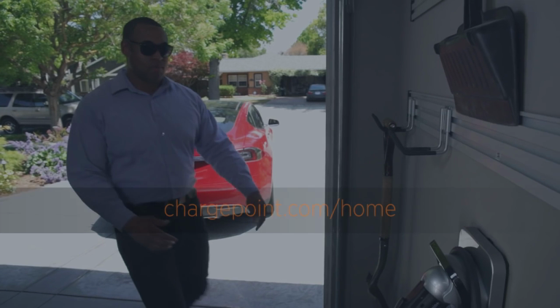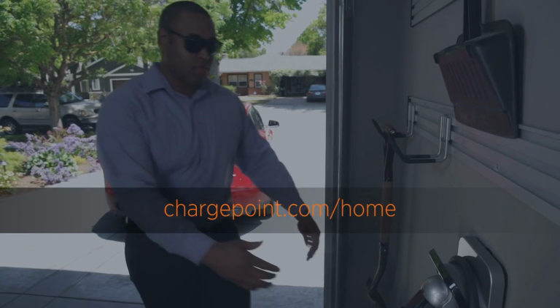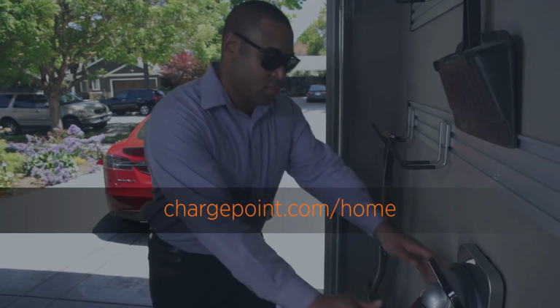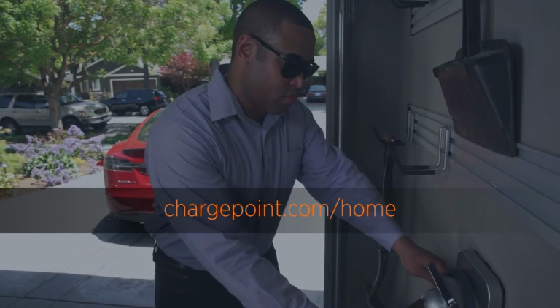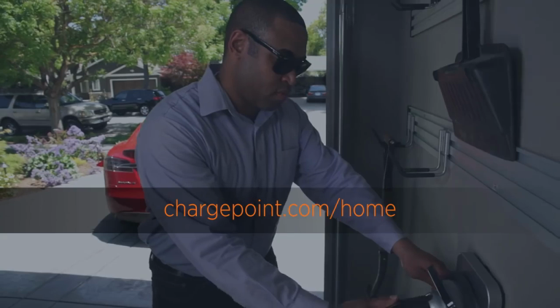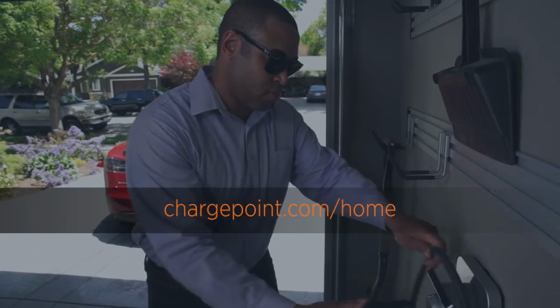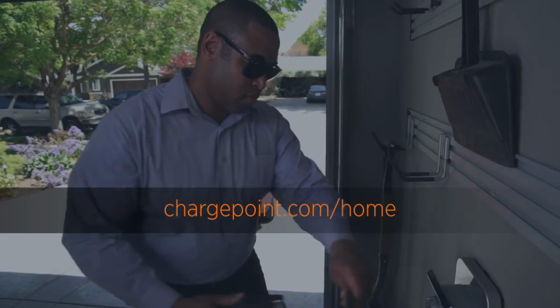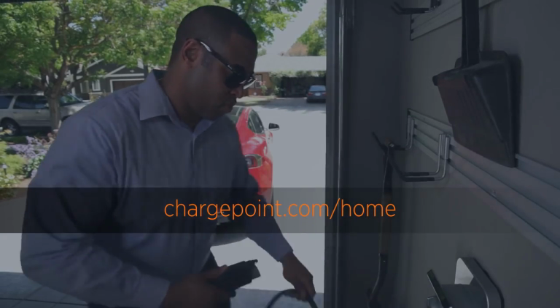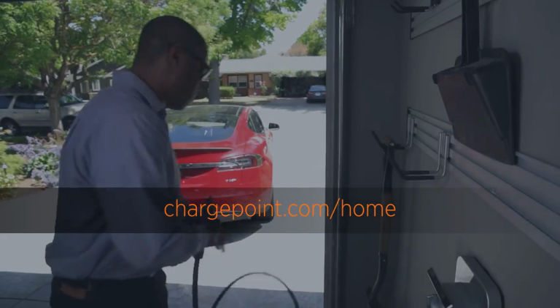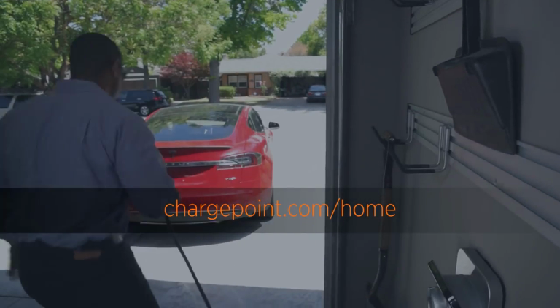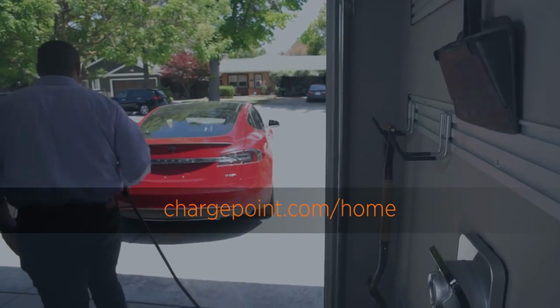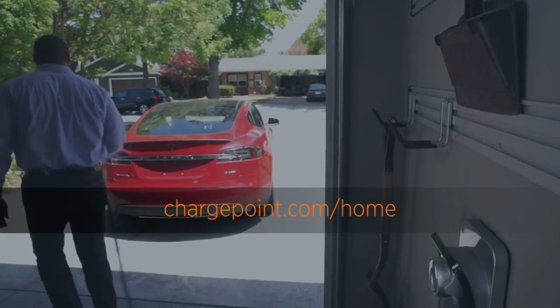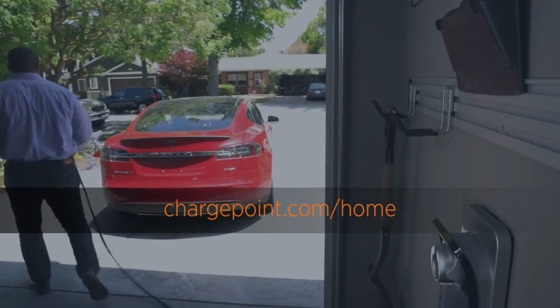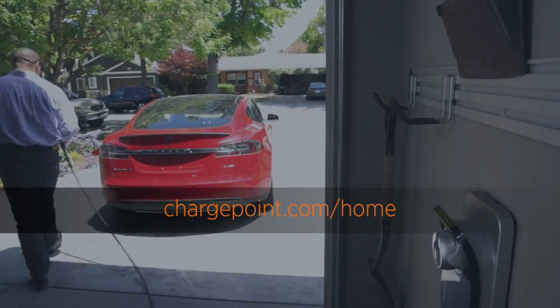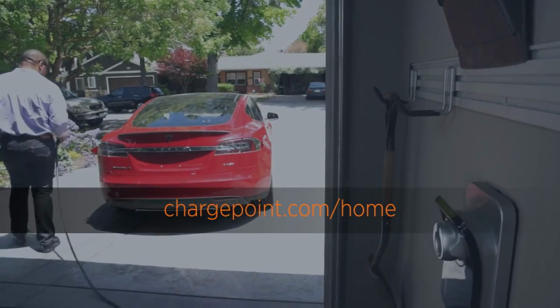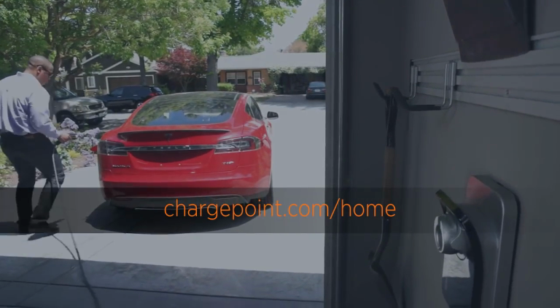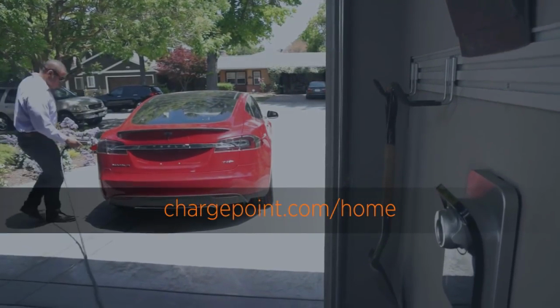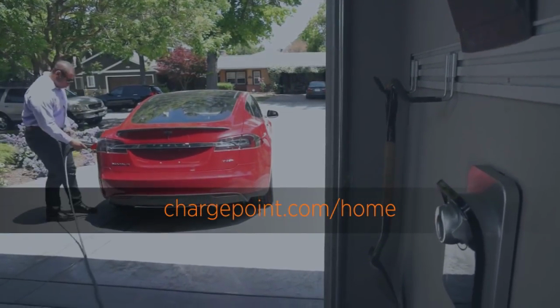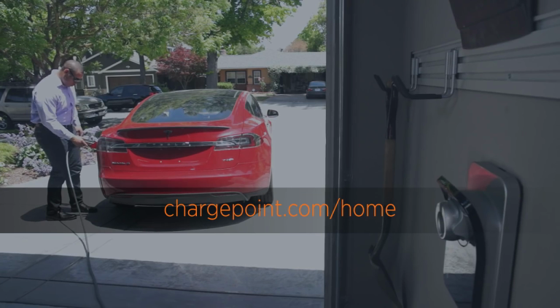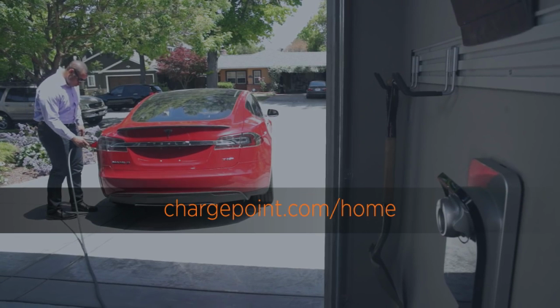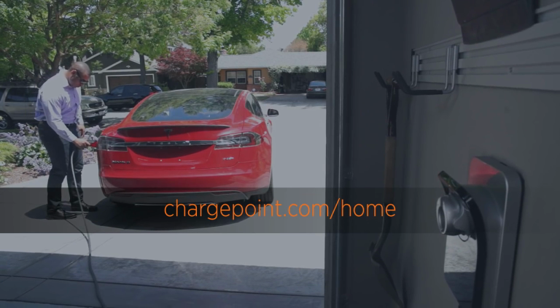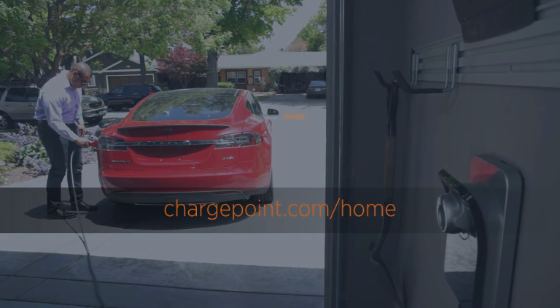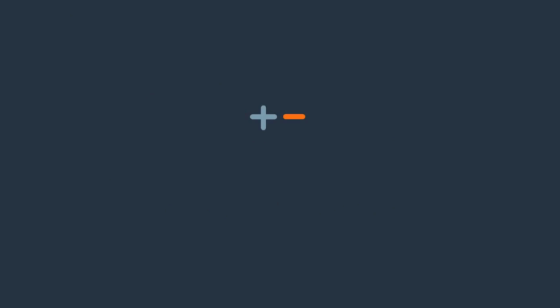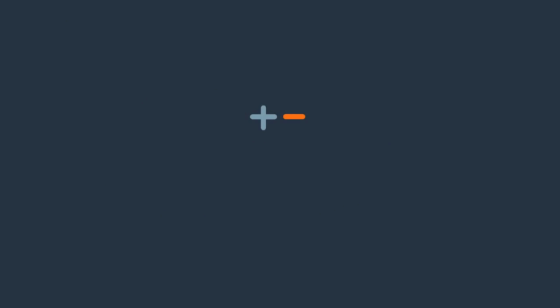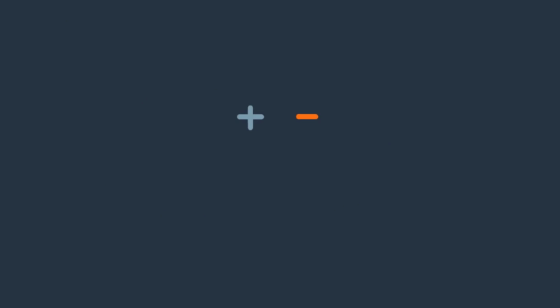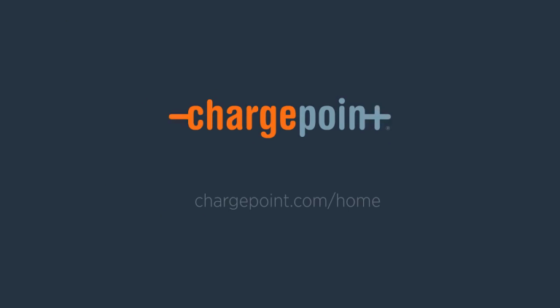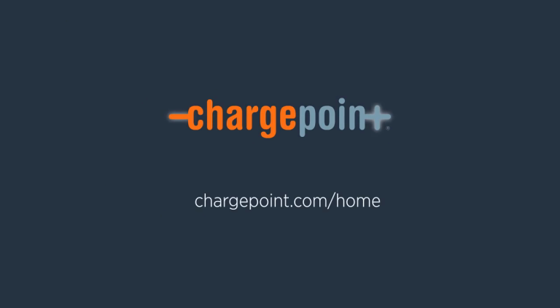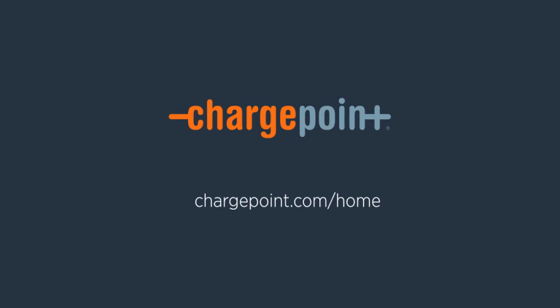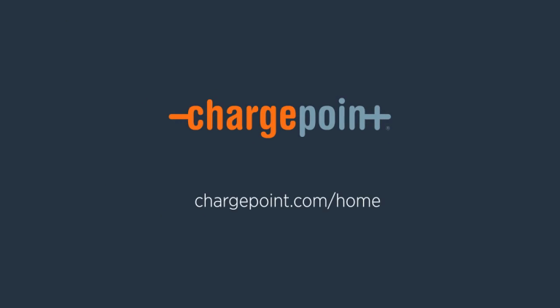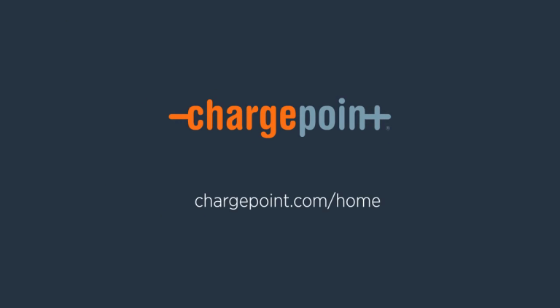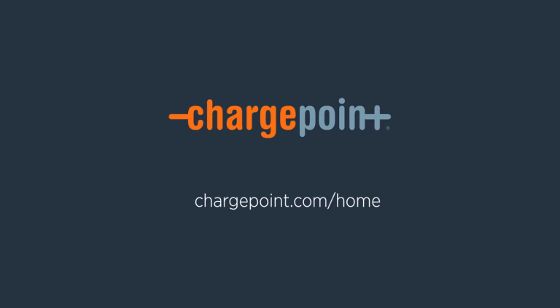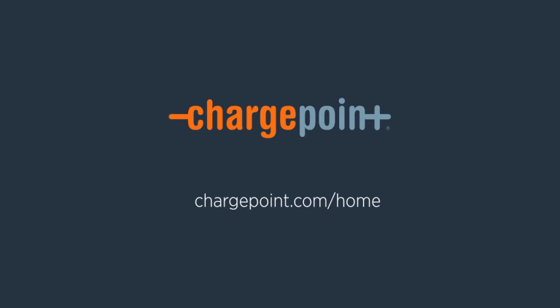That's it — your charging station is ready to use. Enjoy the freedom and convenience of charging at home. If you have any questions, visit us at ChargePoint.com/home. Drive happy!